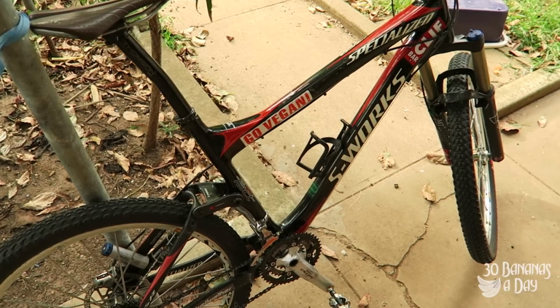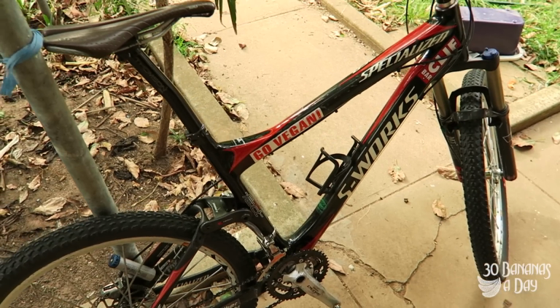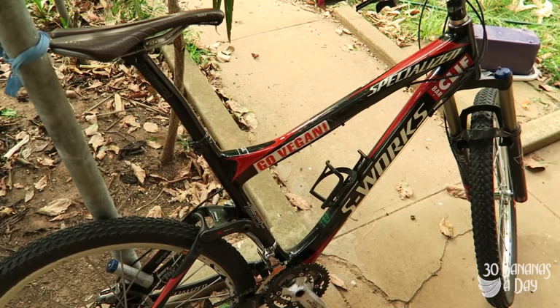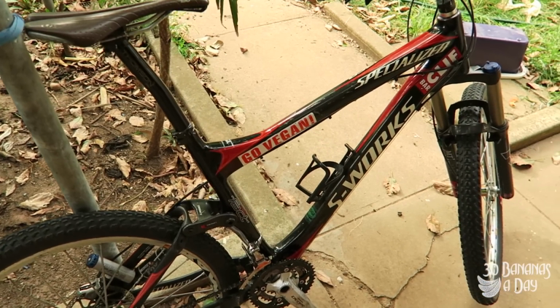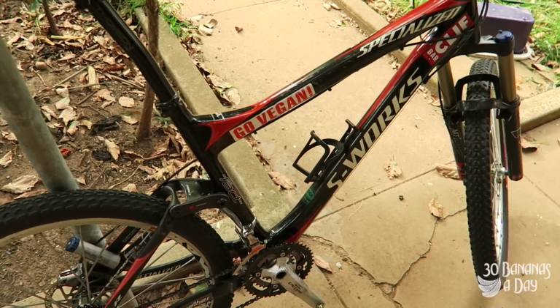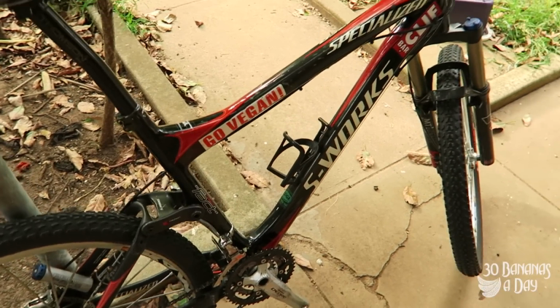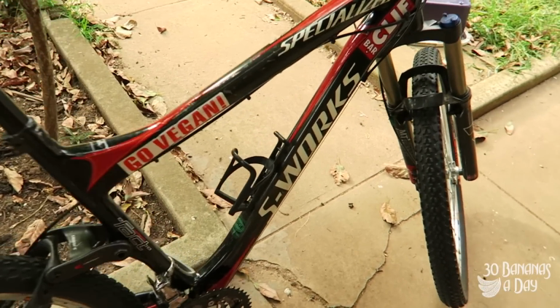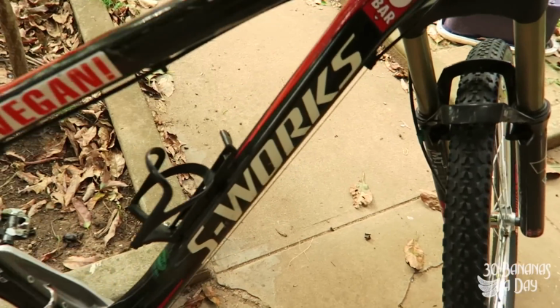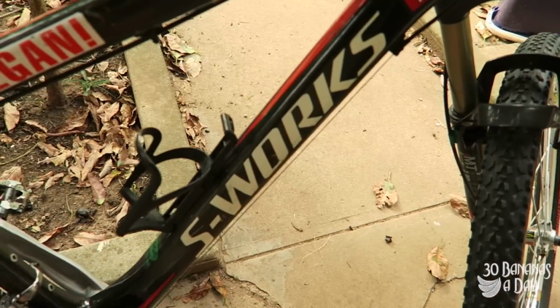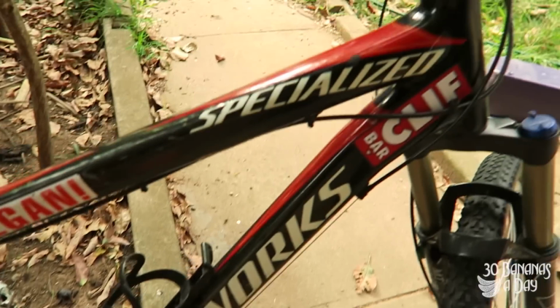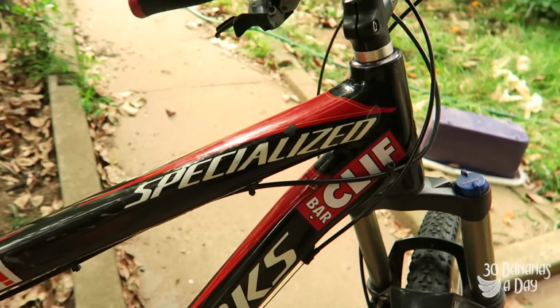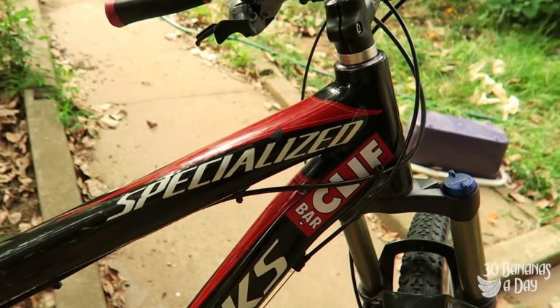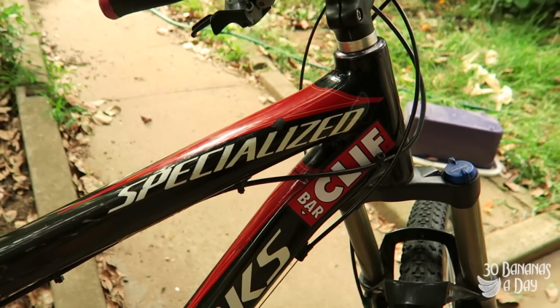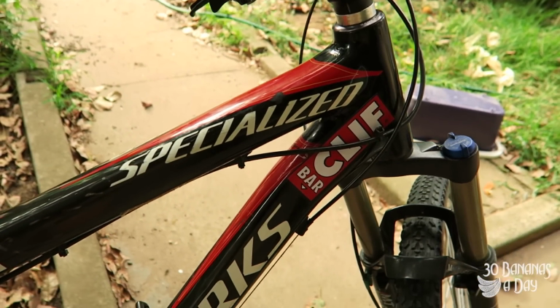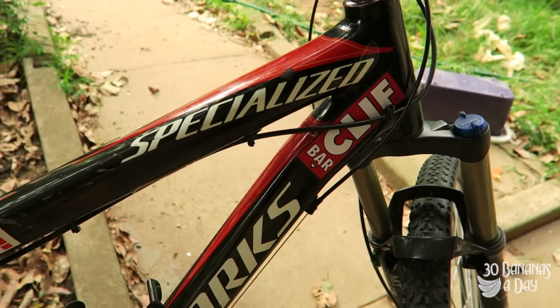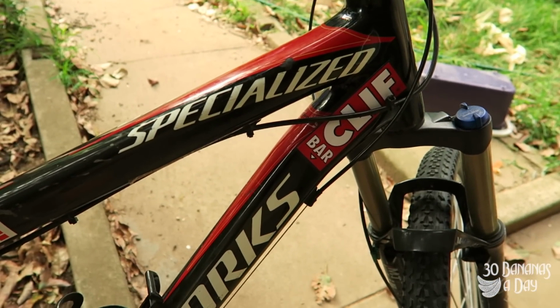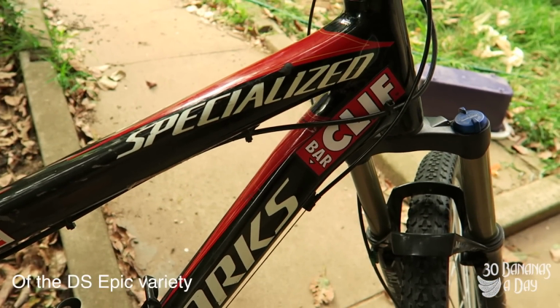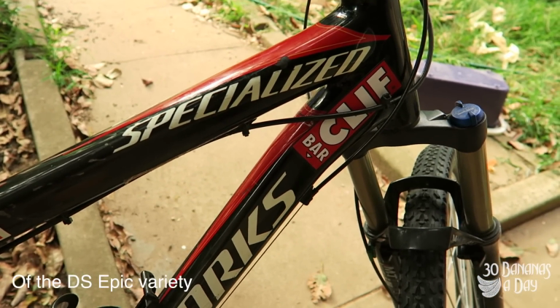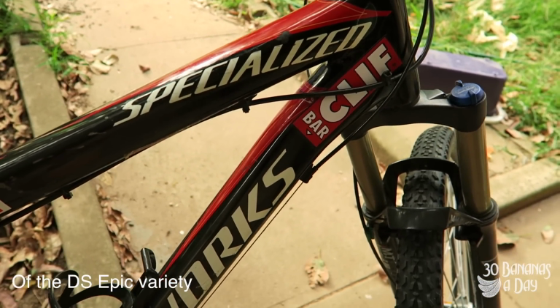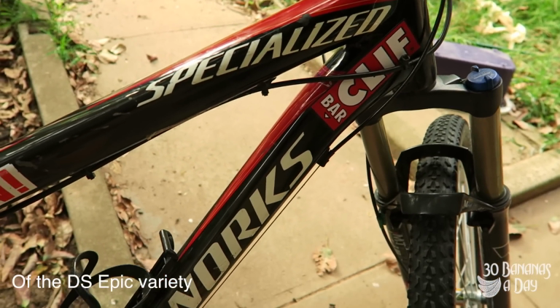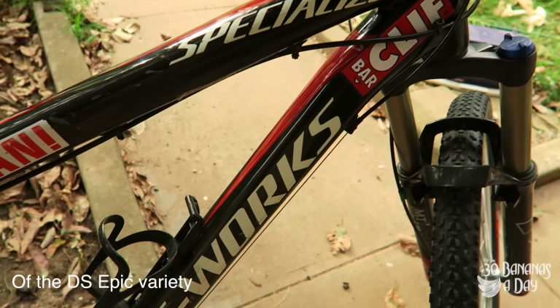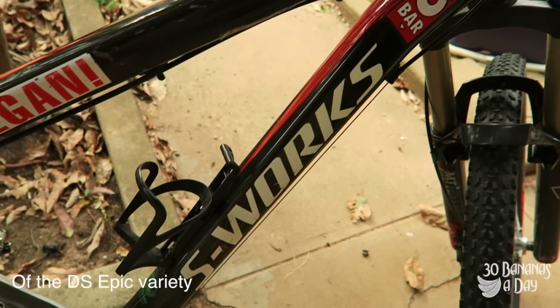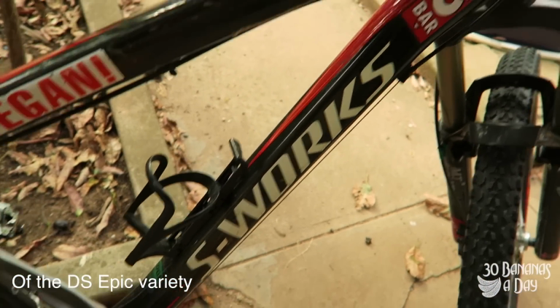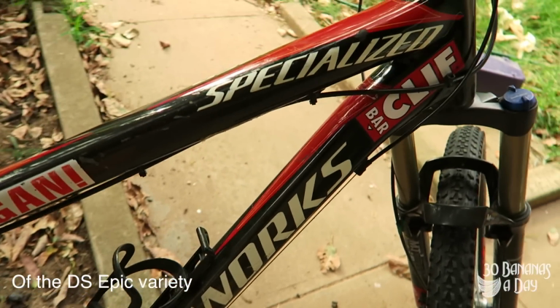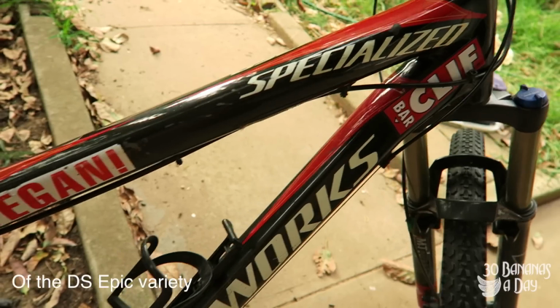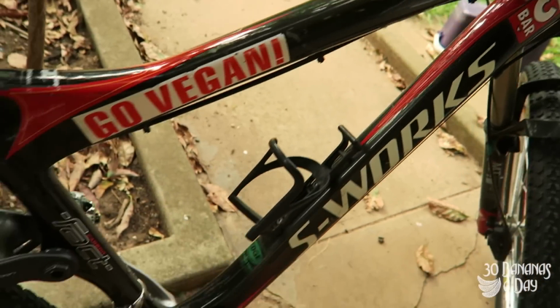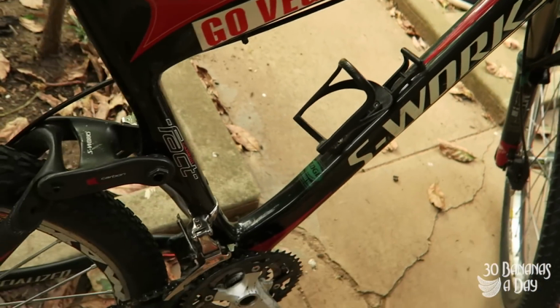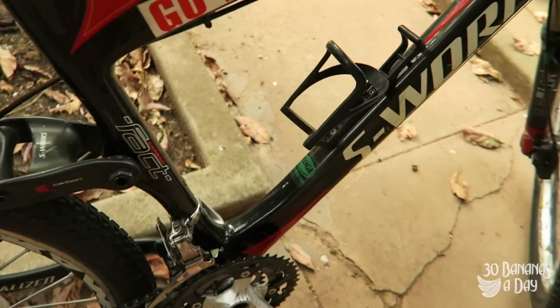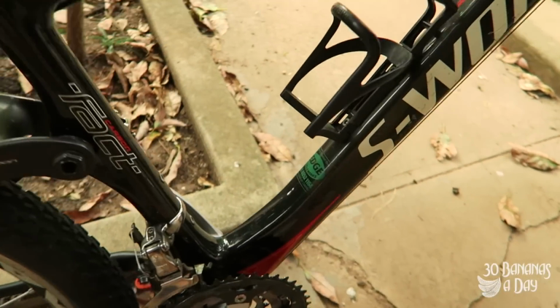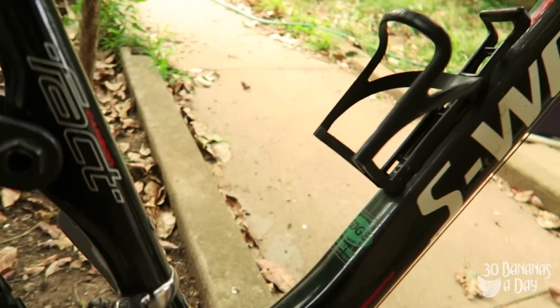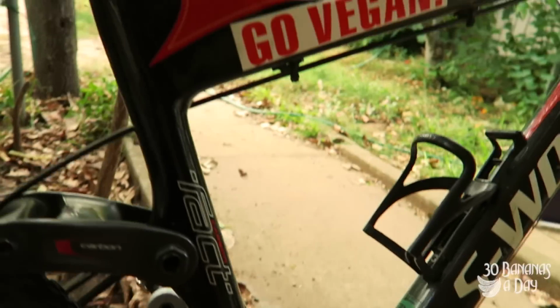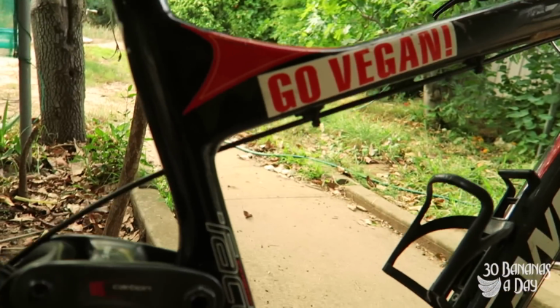Here we have an S-Works Epic 8-year review. This is actually the first carbon mountain bike that Specialized did — that's the S-Works Epic. 2006. So this is an 8-year review — how's it been going?